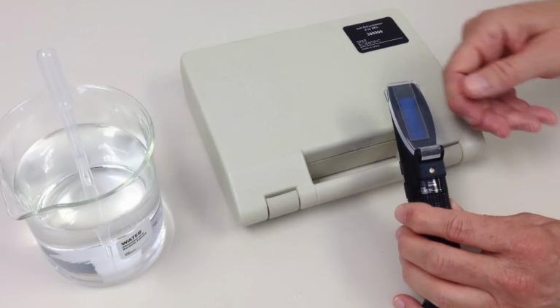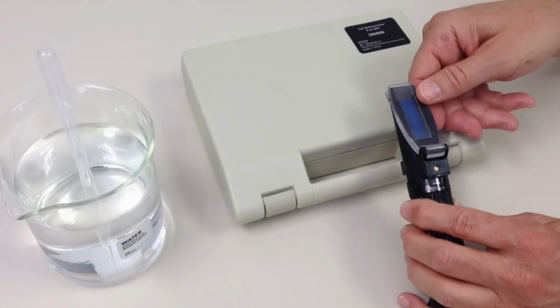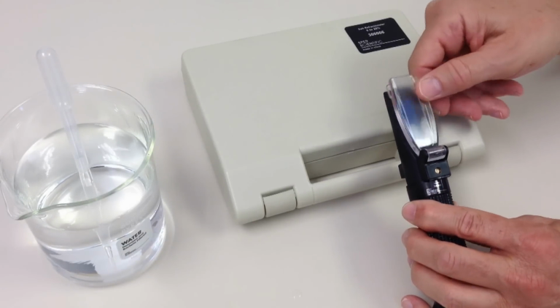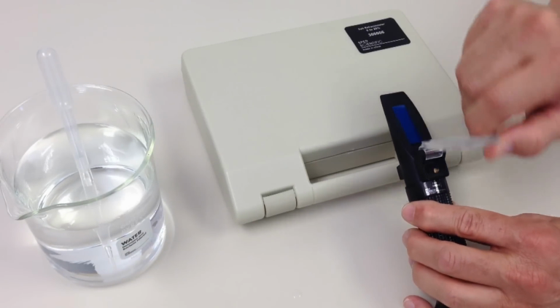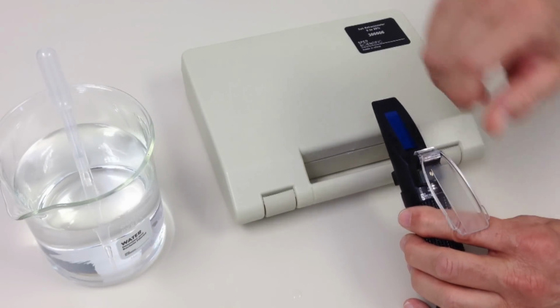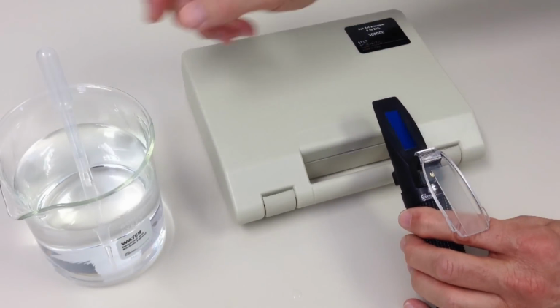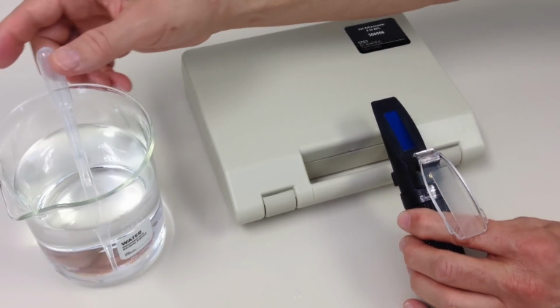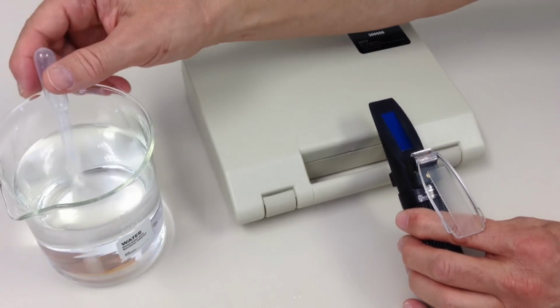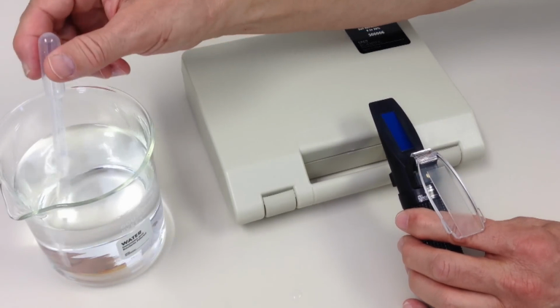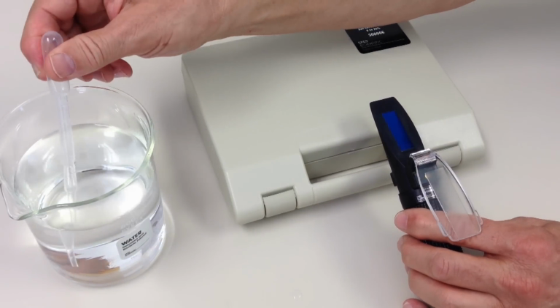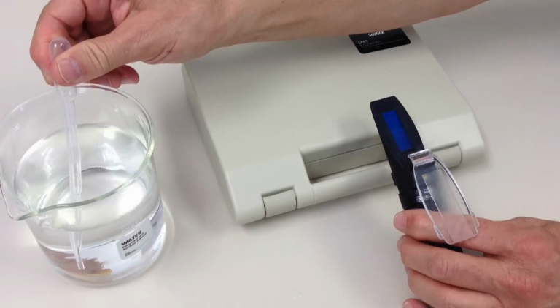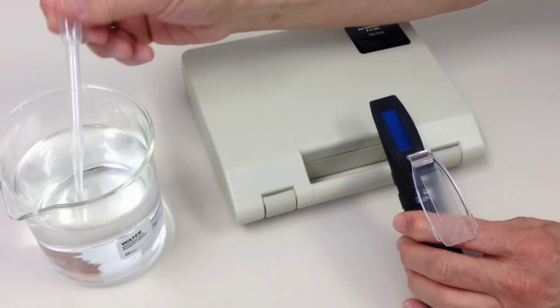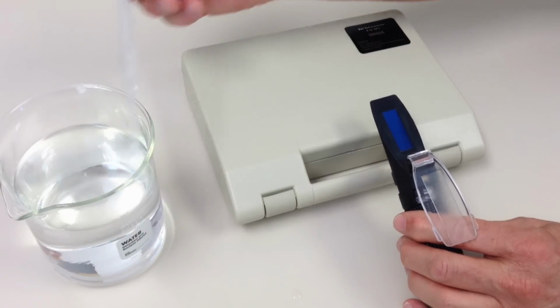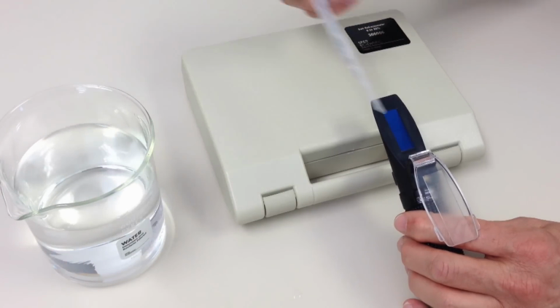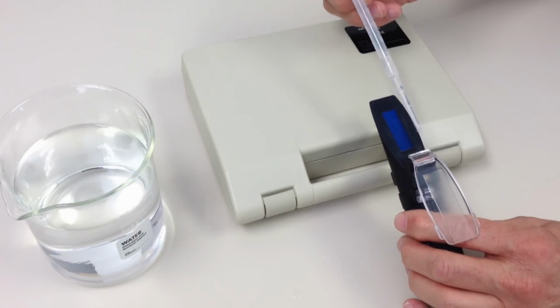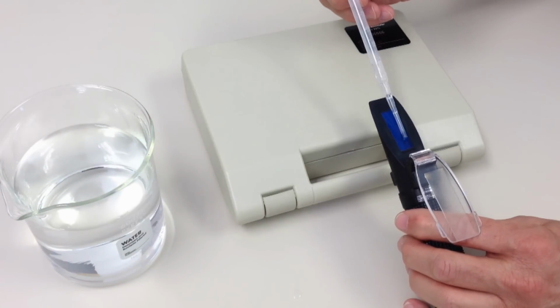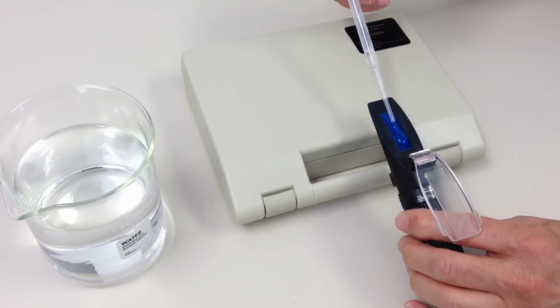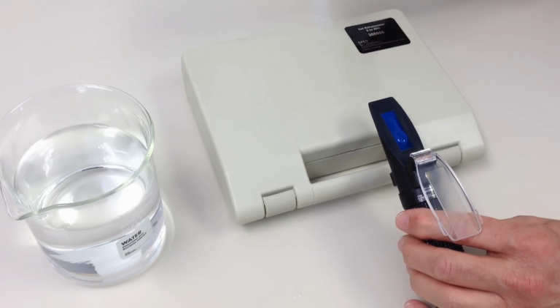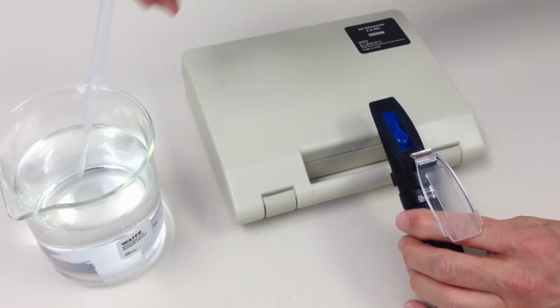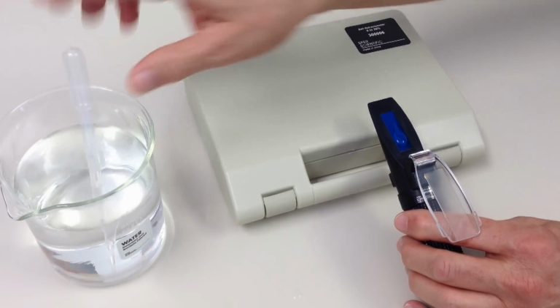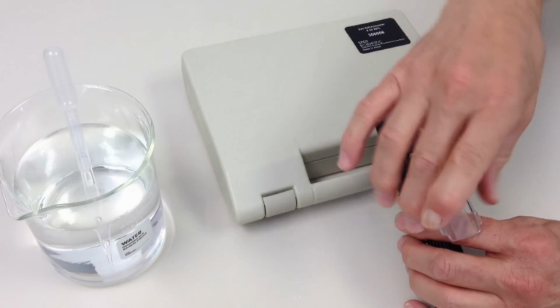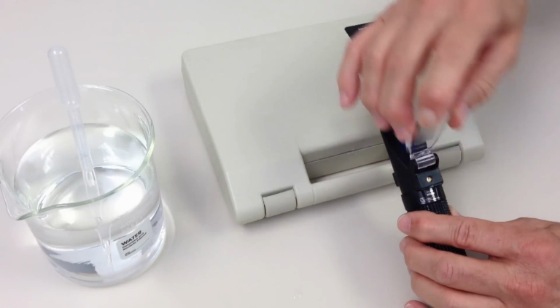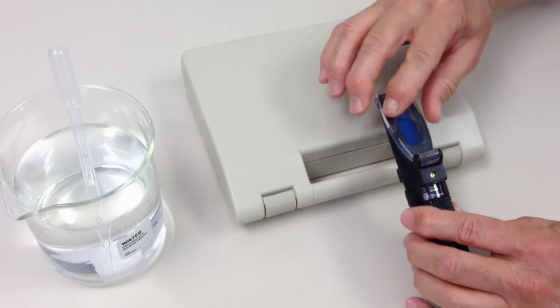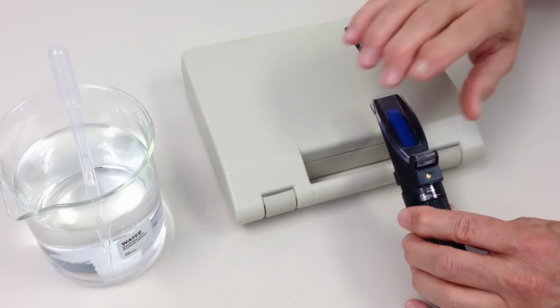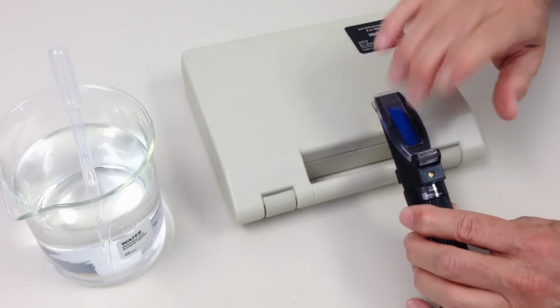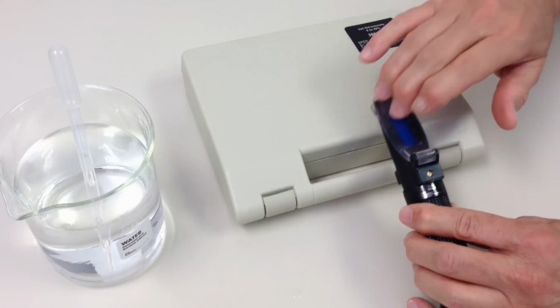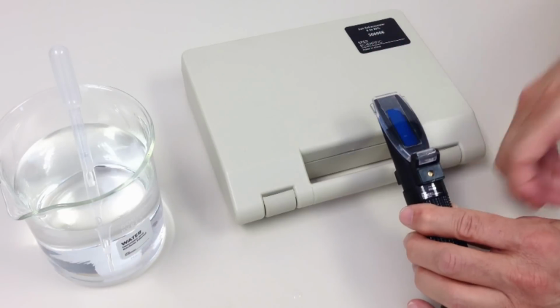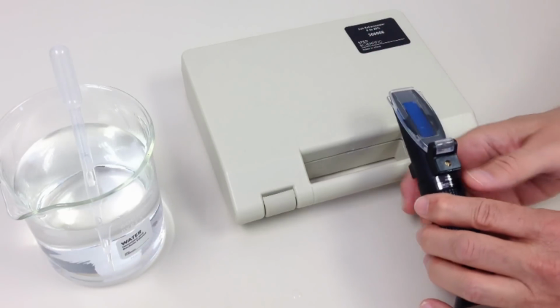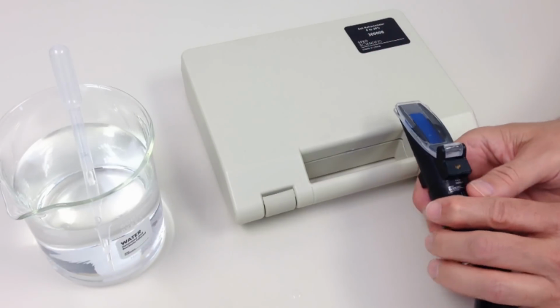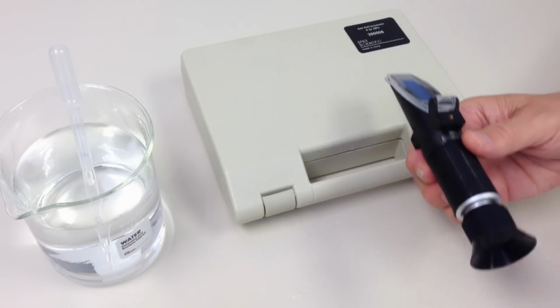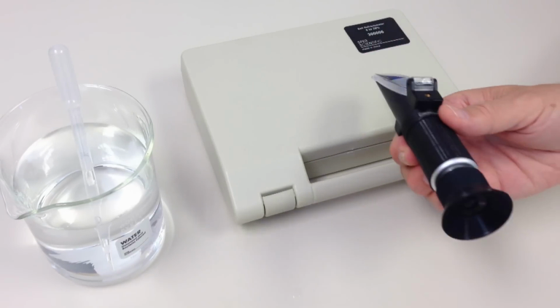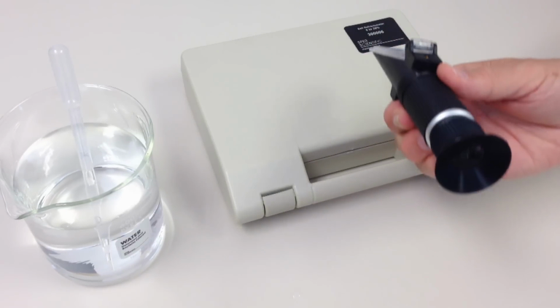To take a reading, simply place a few drops of your sample solution on the refractometer prism and read results immediately on a bright, clearly defined scale.